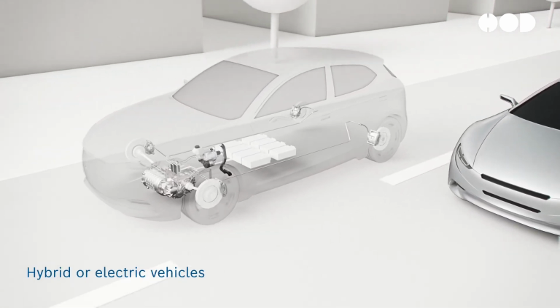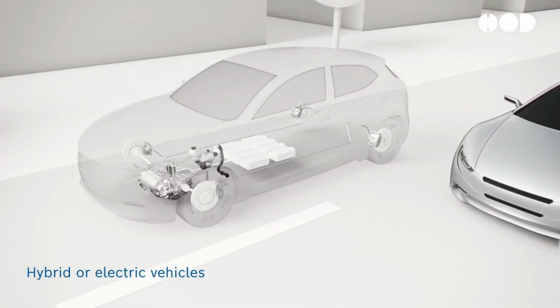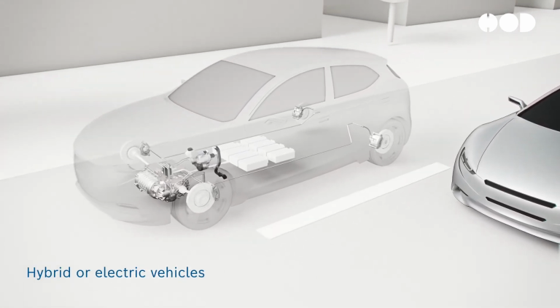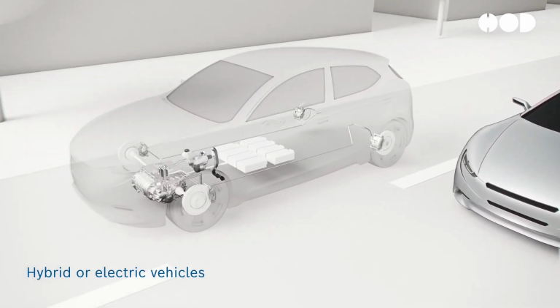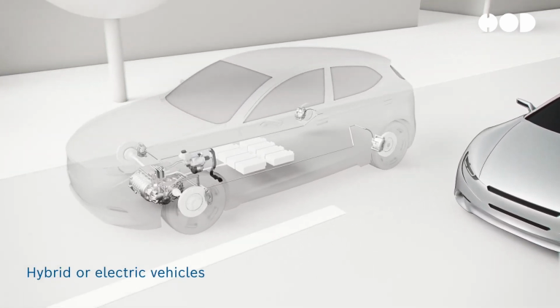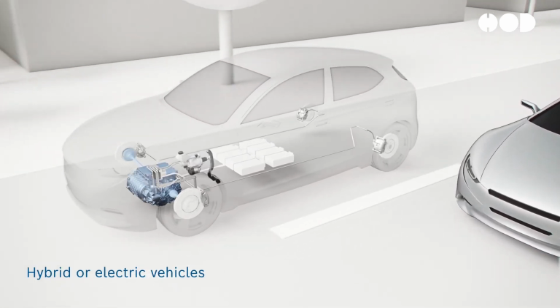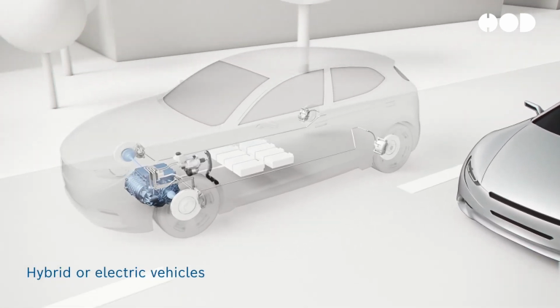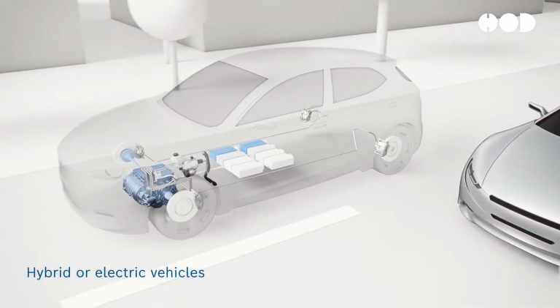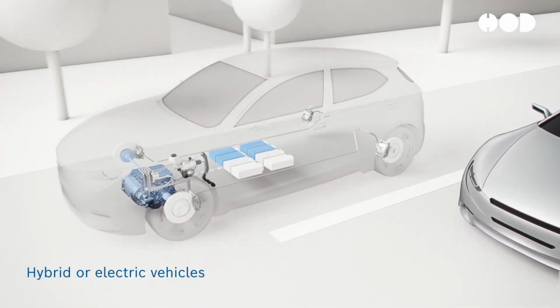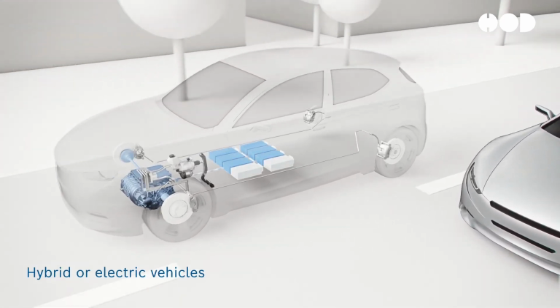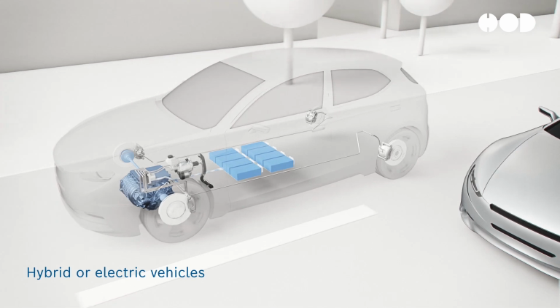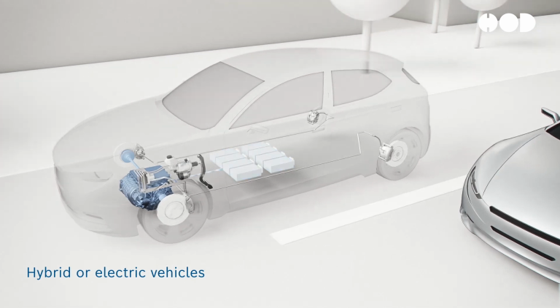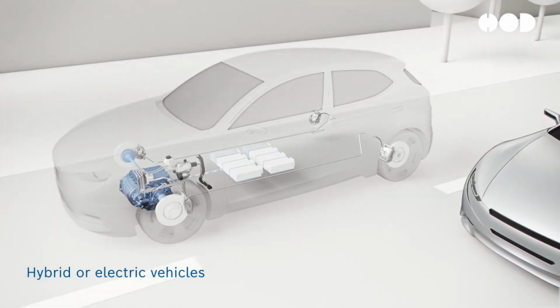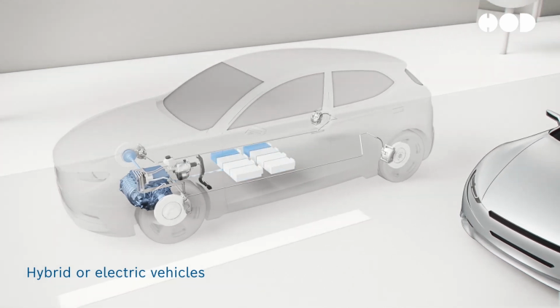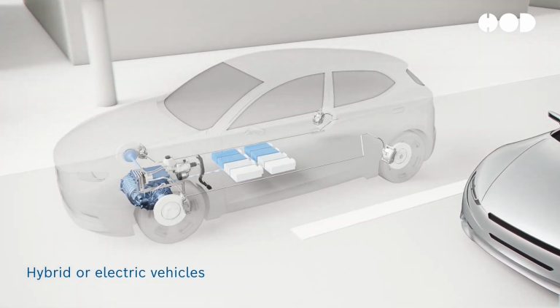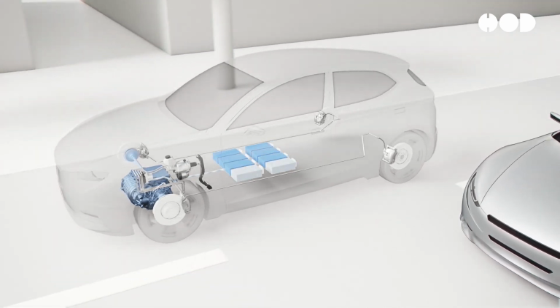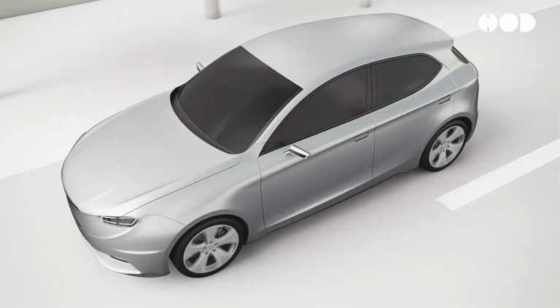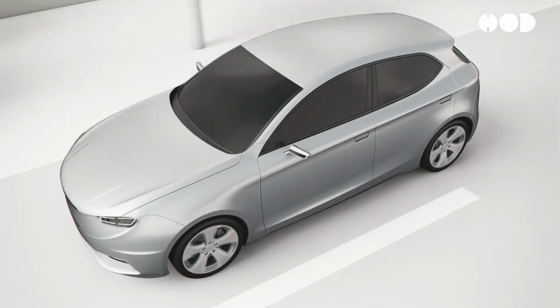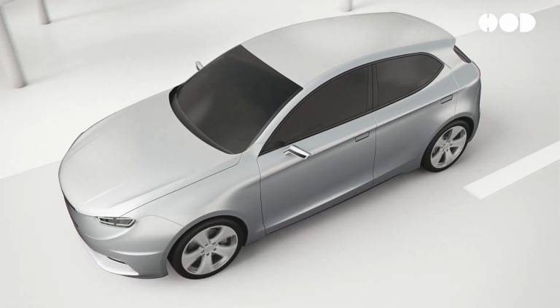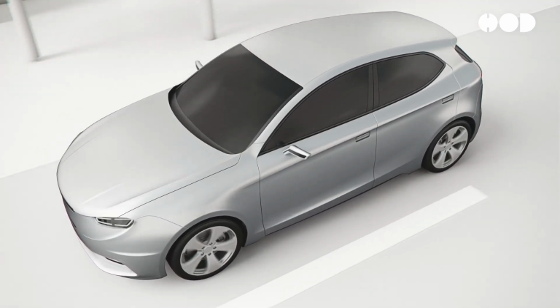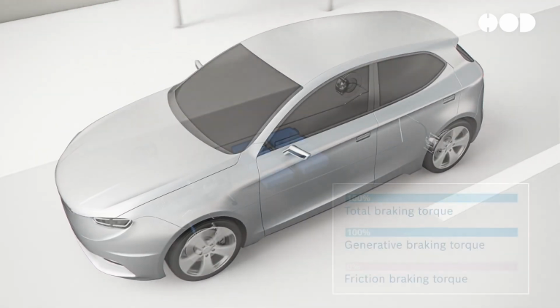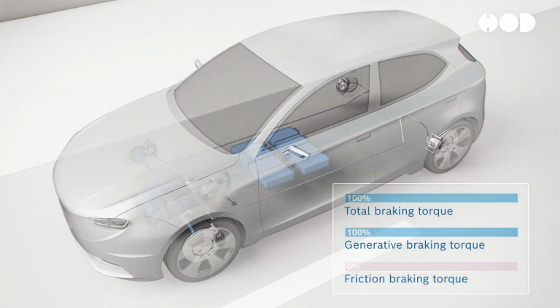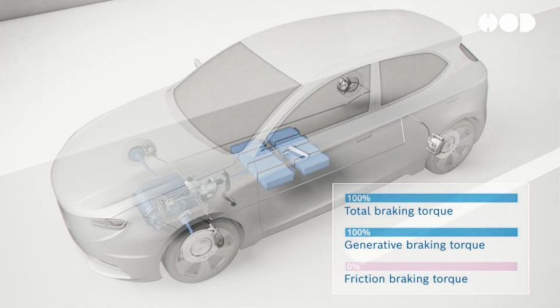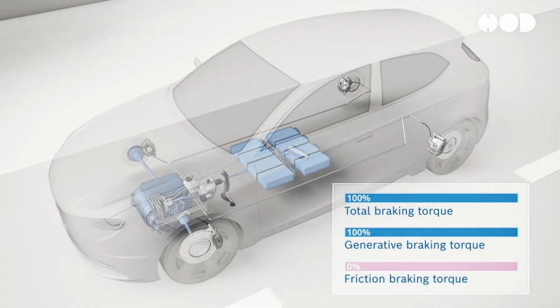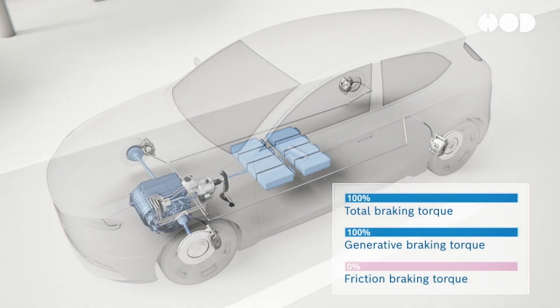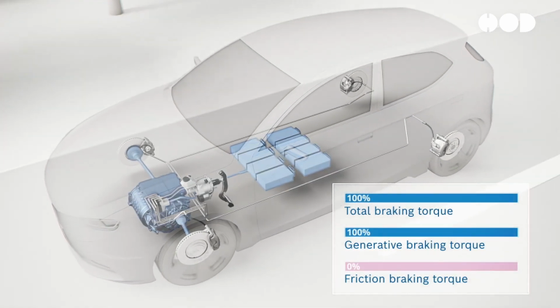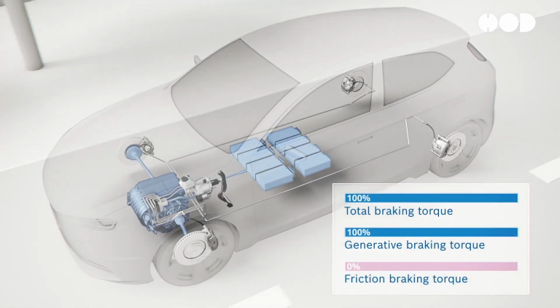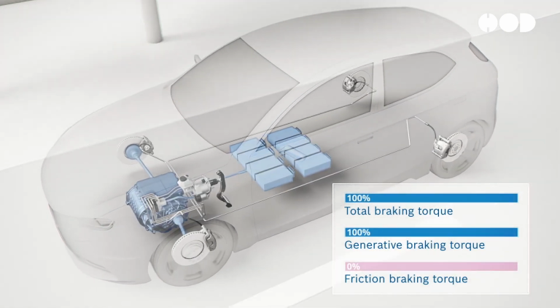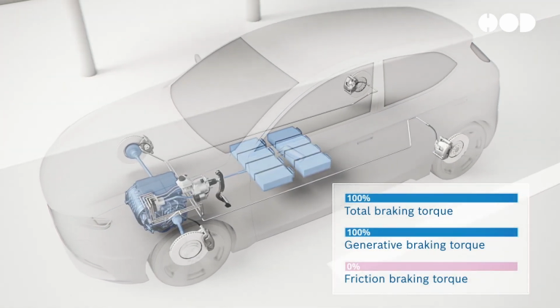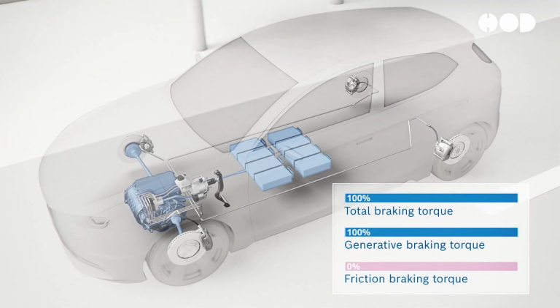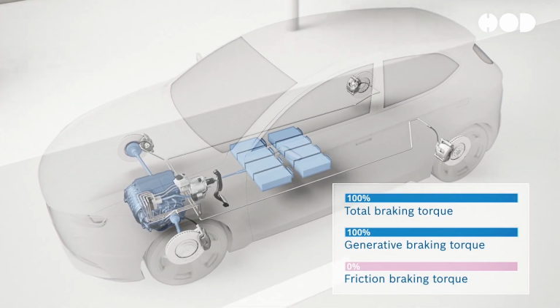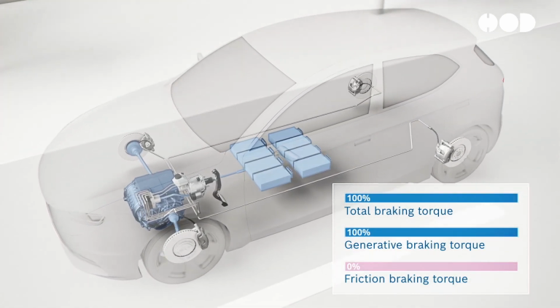A key feature of the DMI system is regenerative braking. When the driver decelerates or applies the brakes, the system captures kinetic energy that would otherwise be lost and converts it into electrical energy to recharge the battery. This not only improves efficiency, but also reduces wear on the braking system.